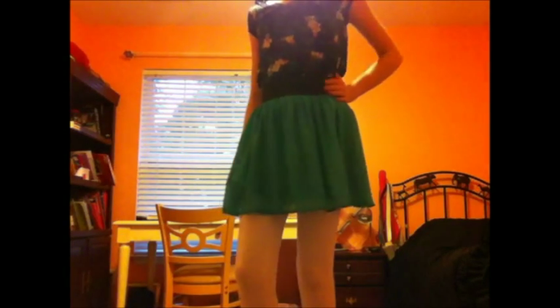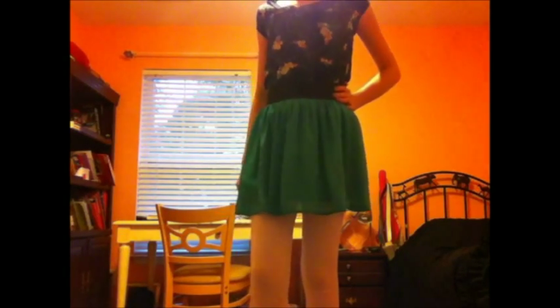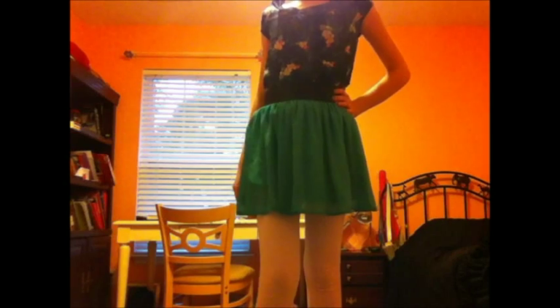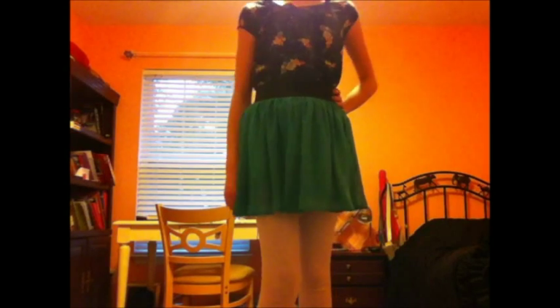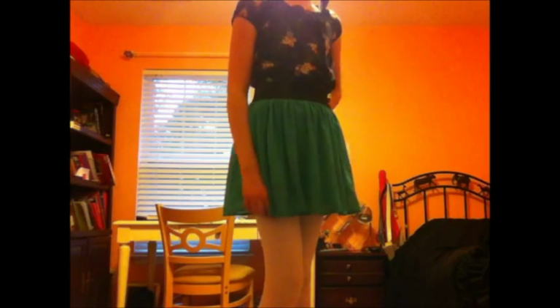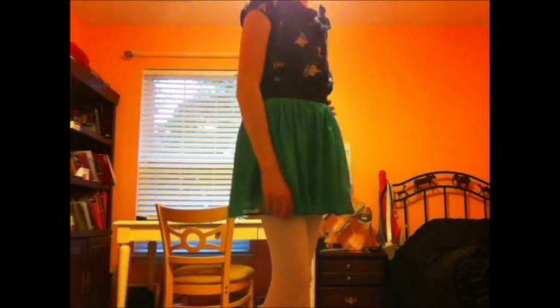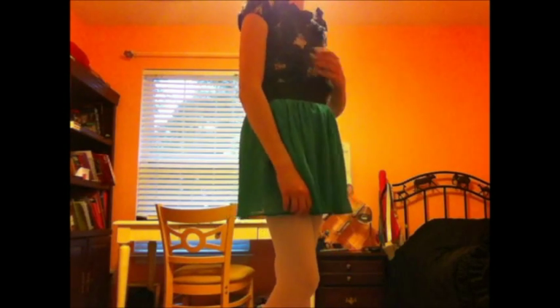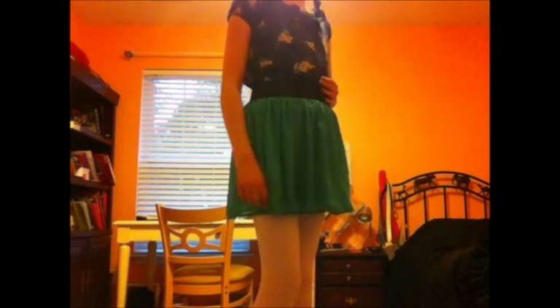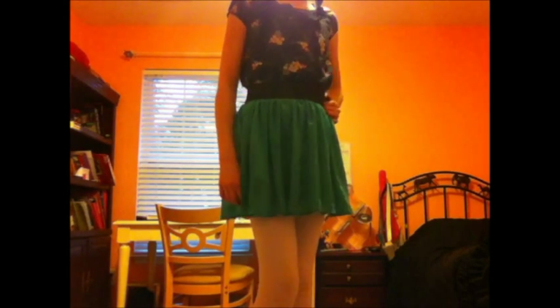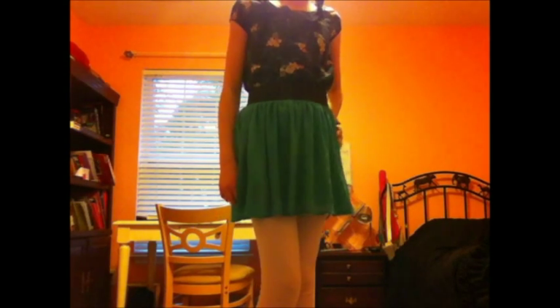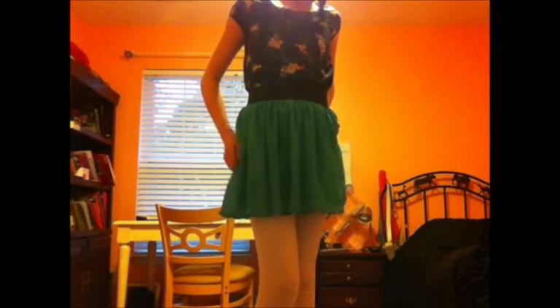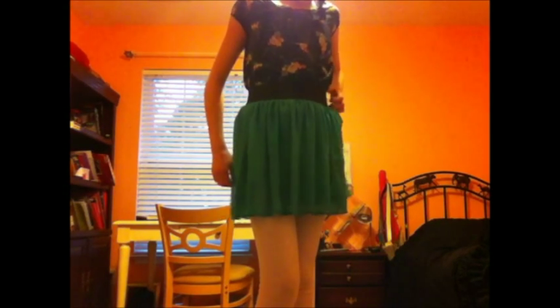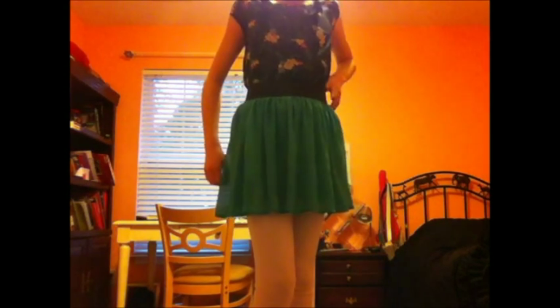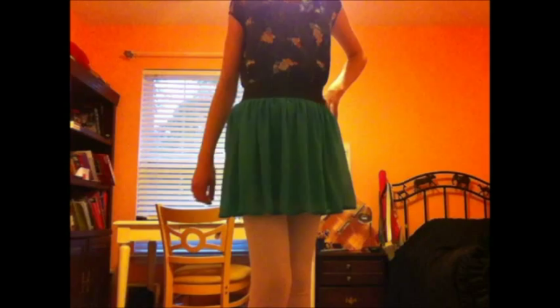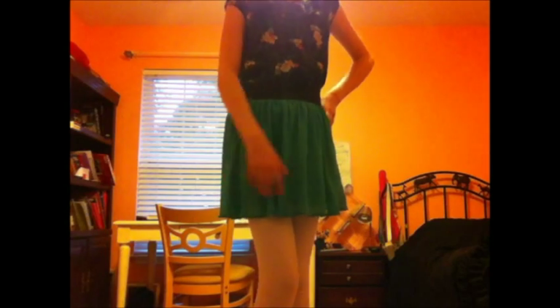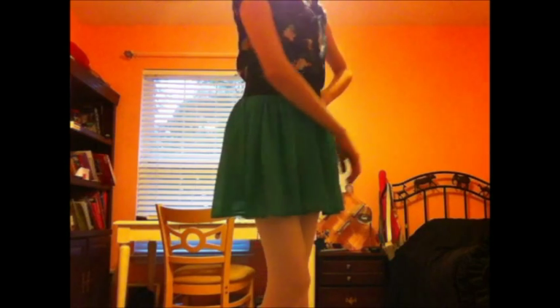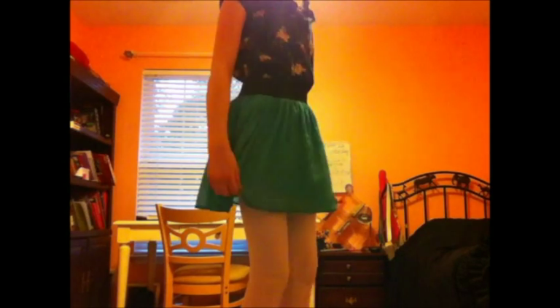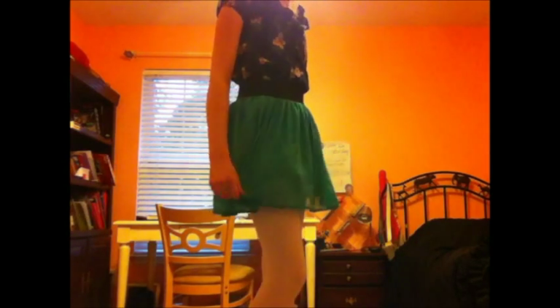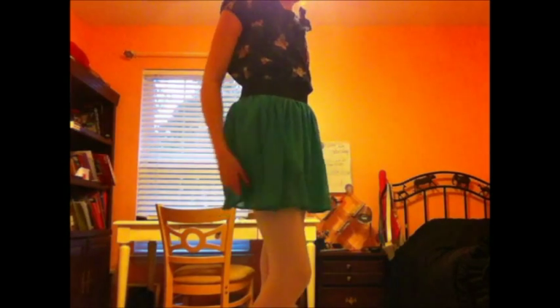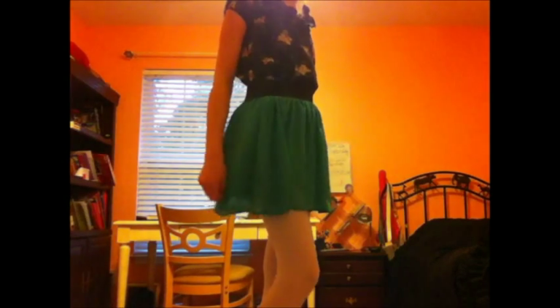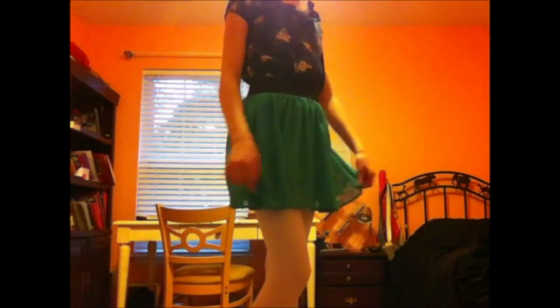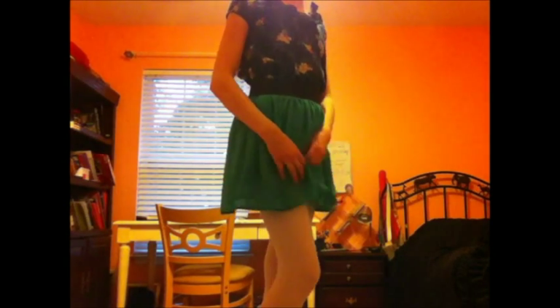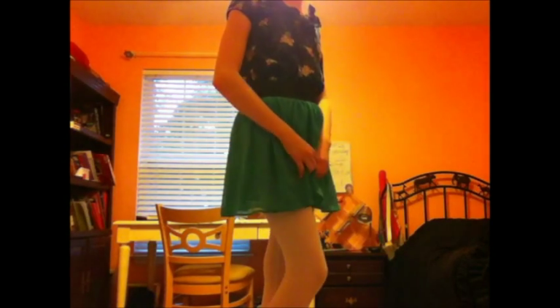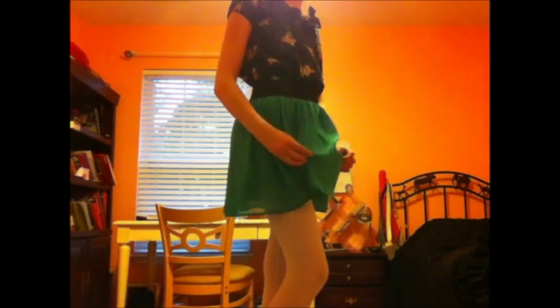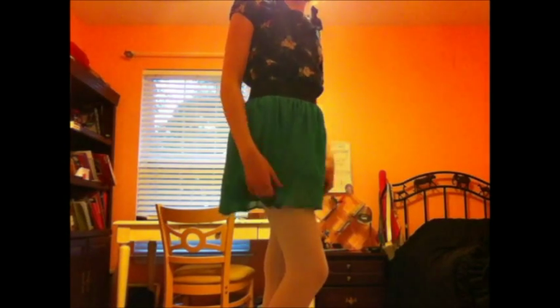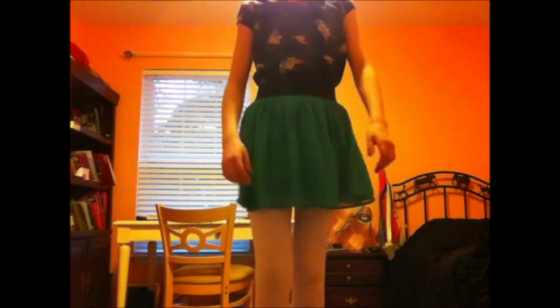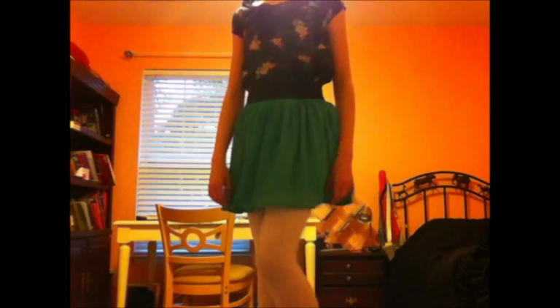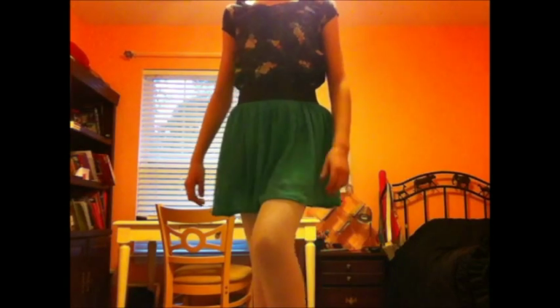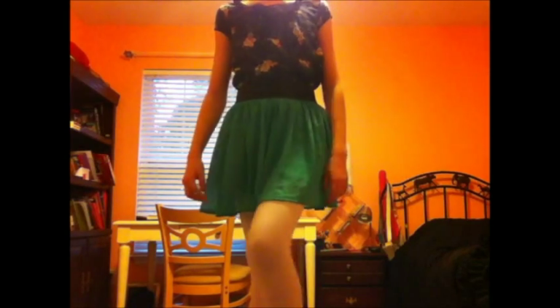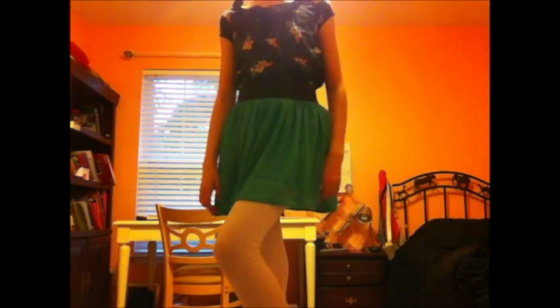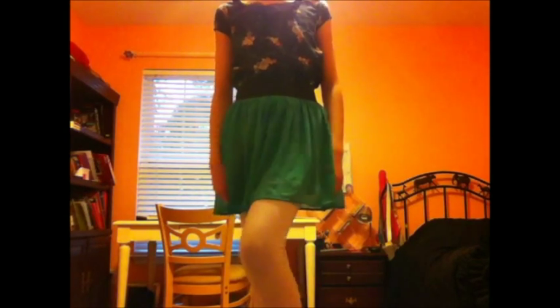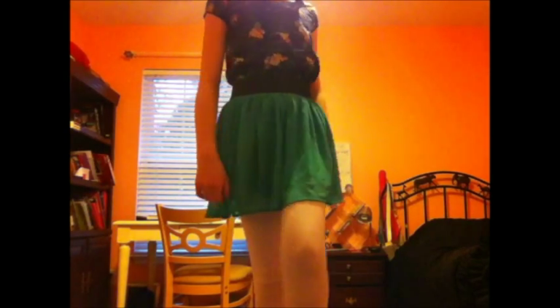So for my second outfit I just got this really cute blue blouse from Old Navy. I also got this green skirt from Old Navy too. And I just put some white leggings underneath of it.